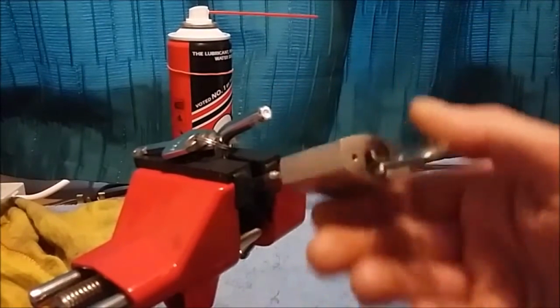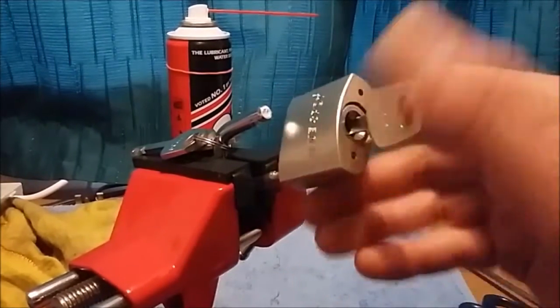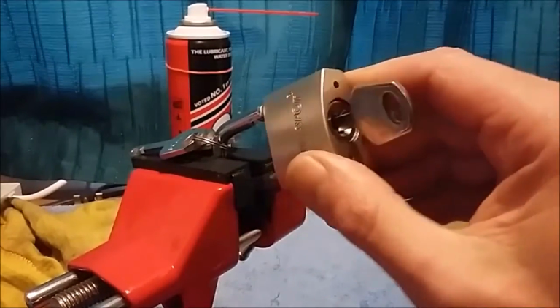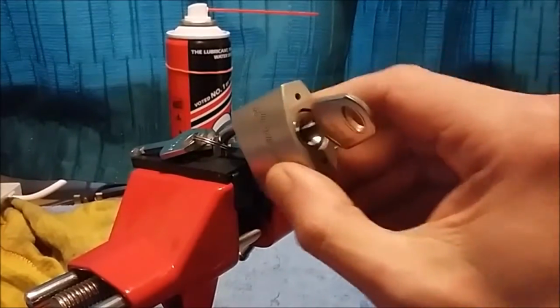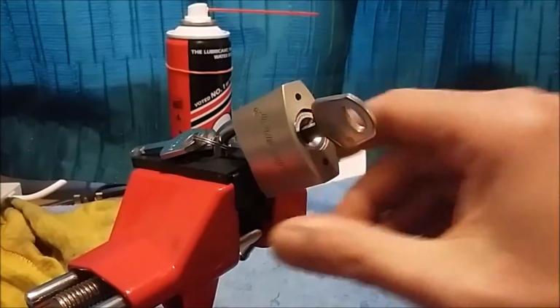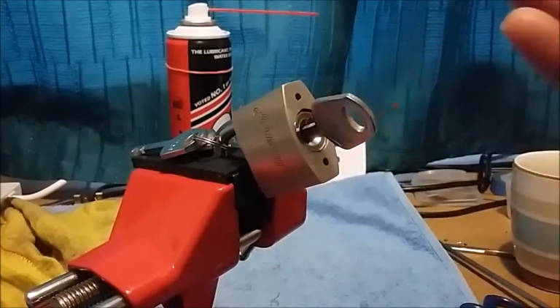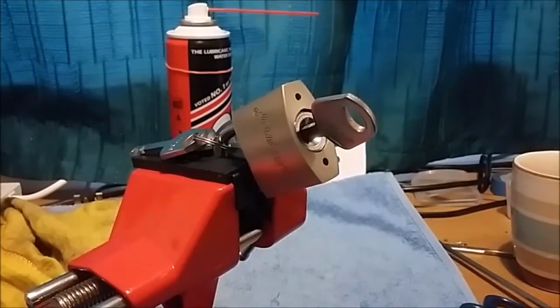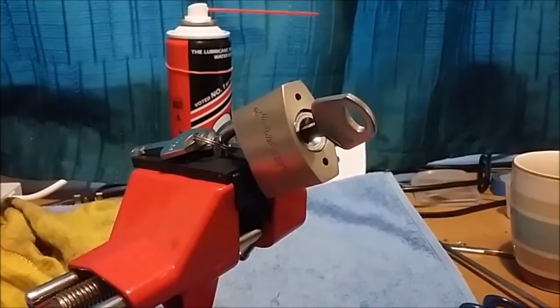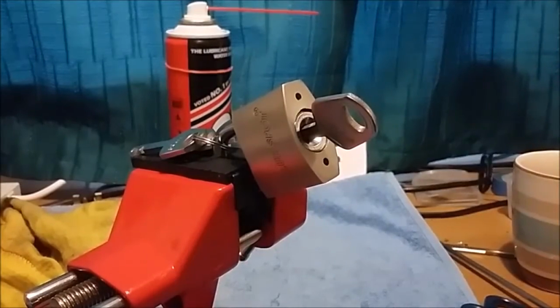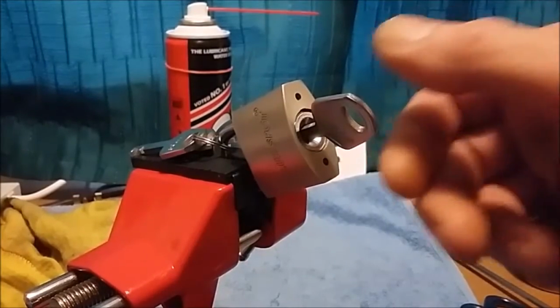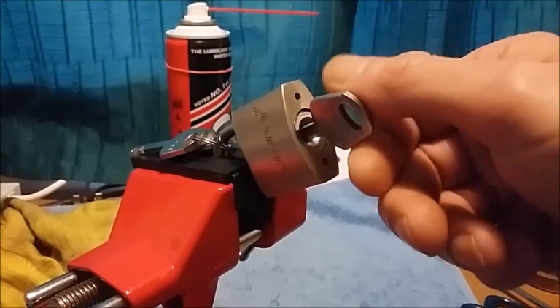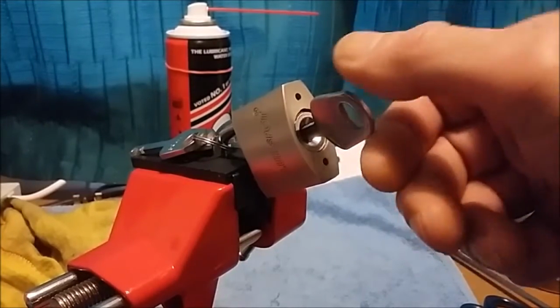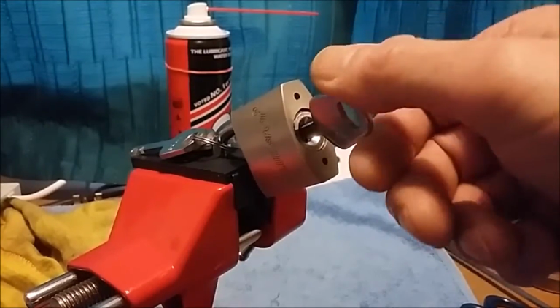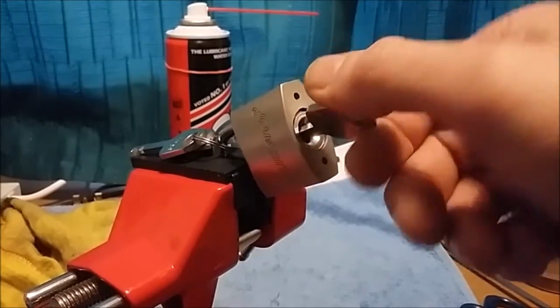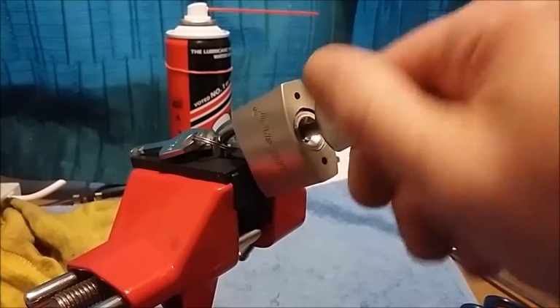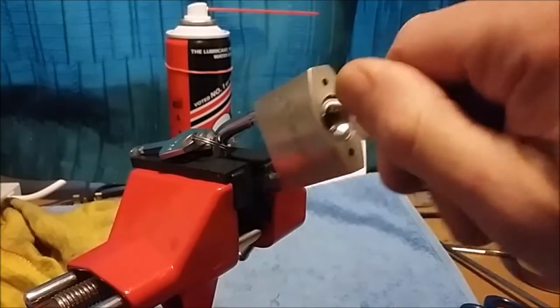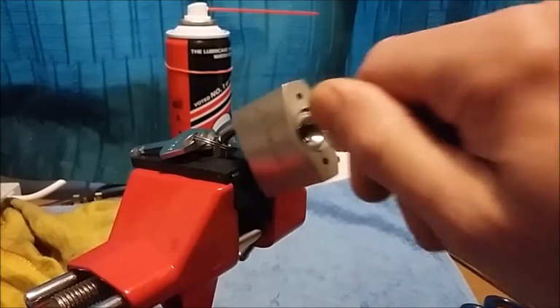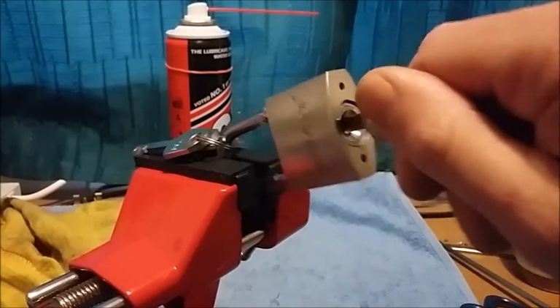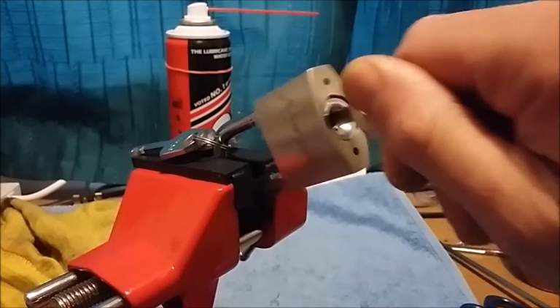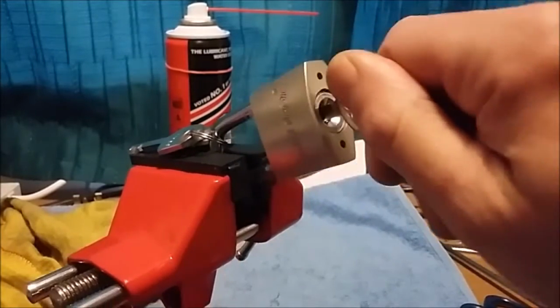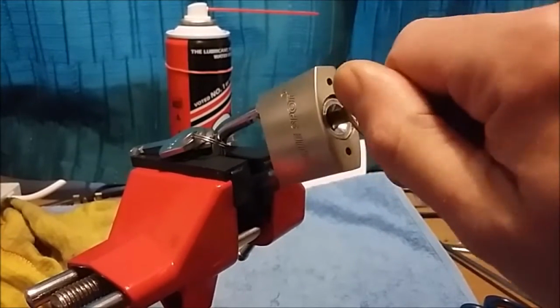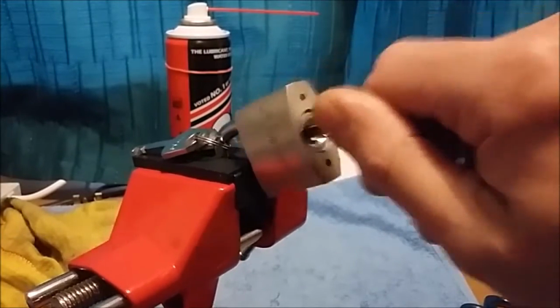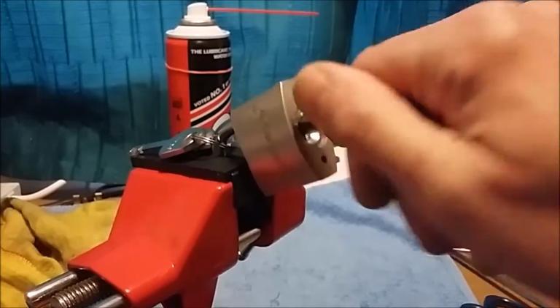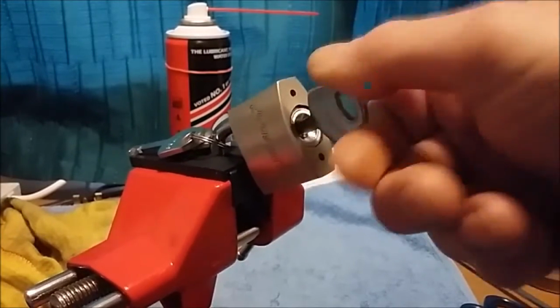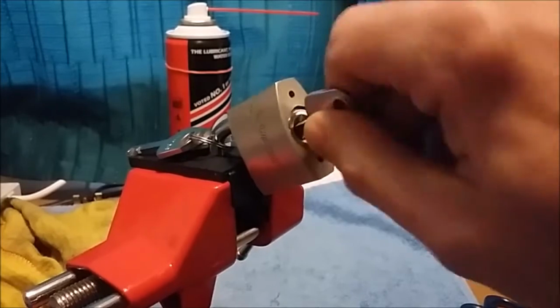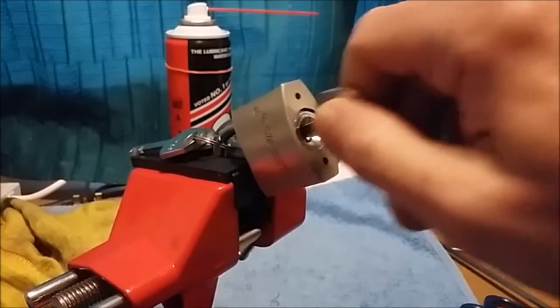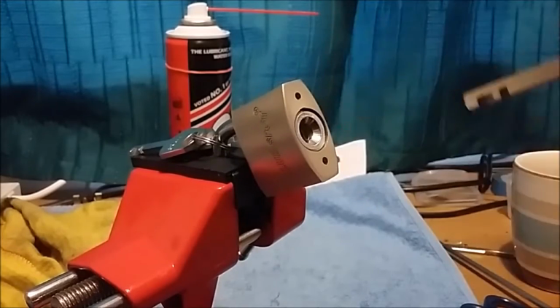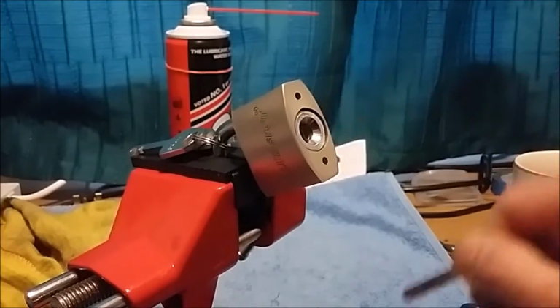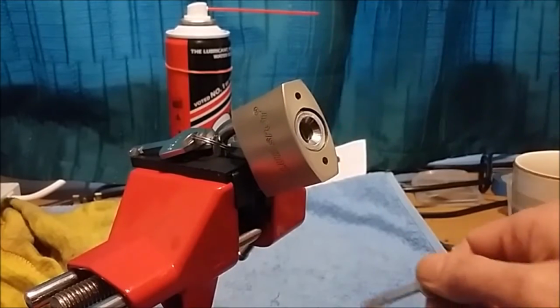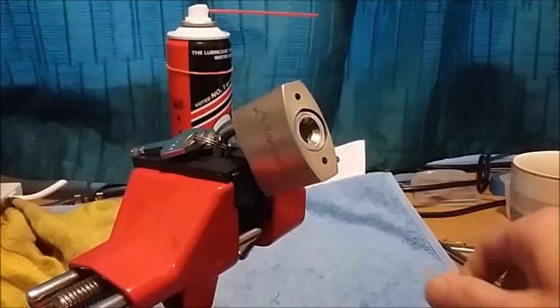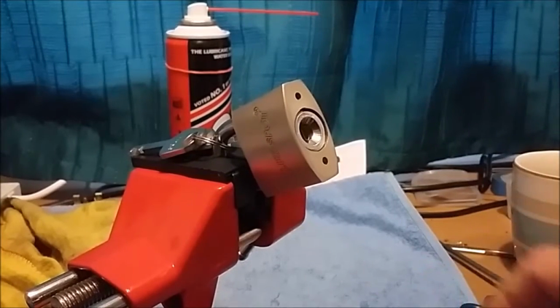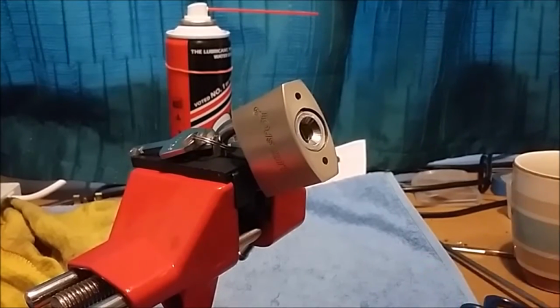Just a padlock really, disc detainer, retains the key and works fine.